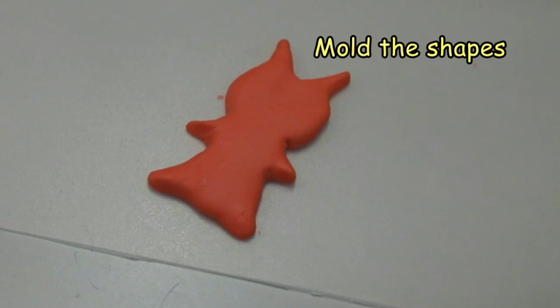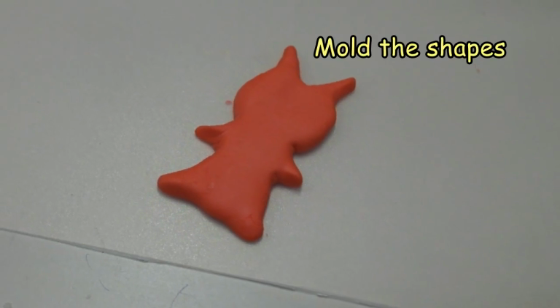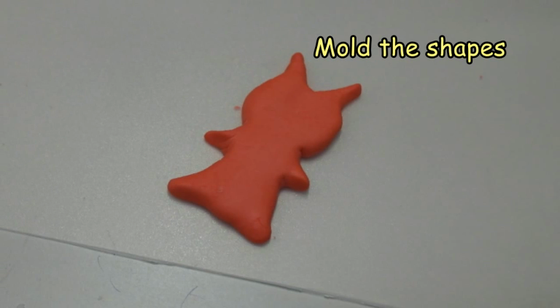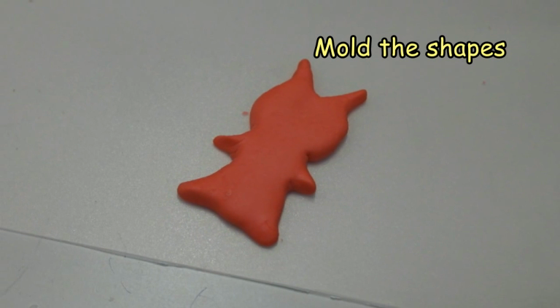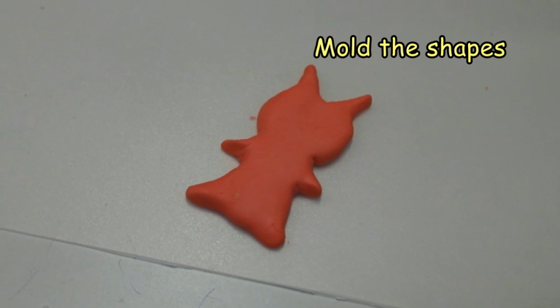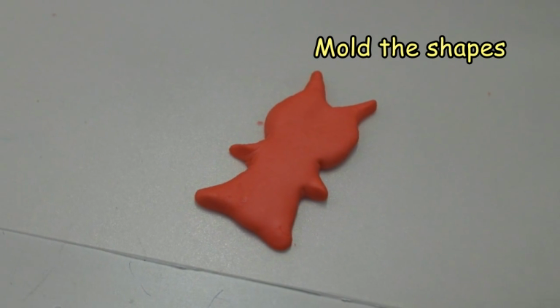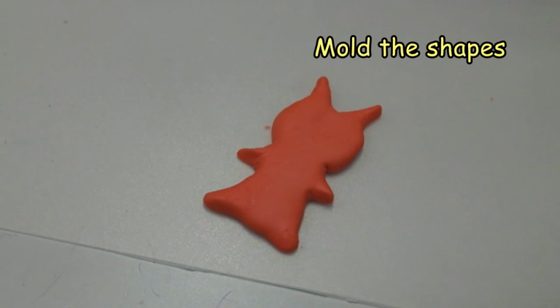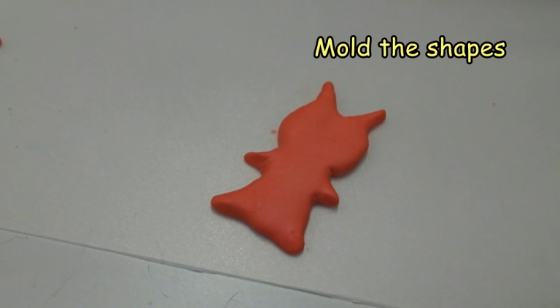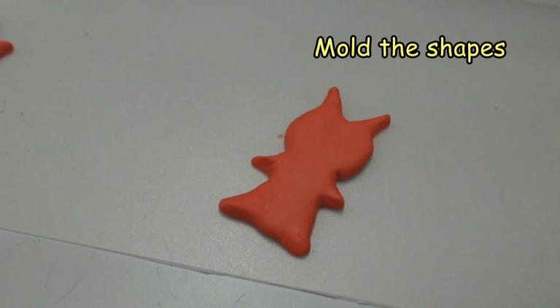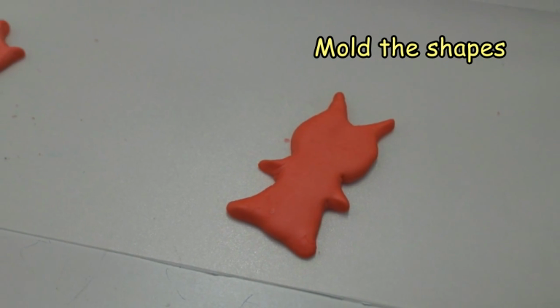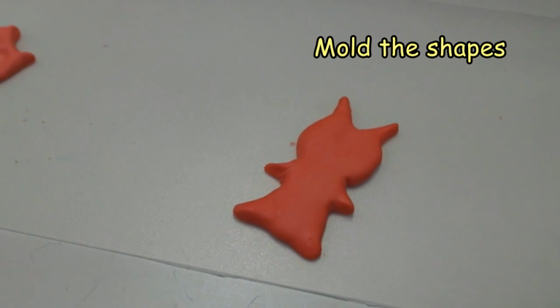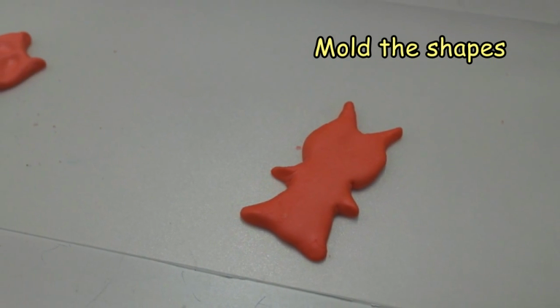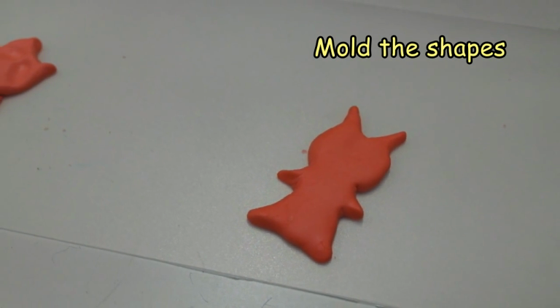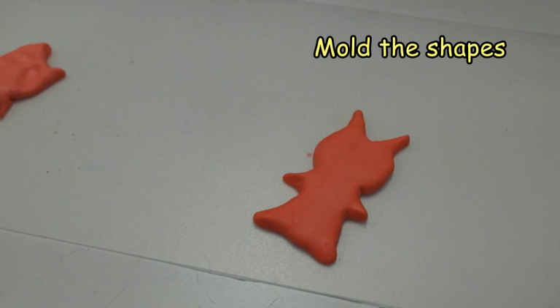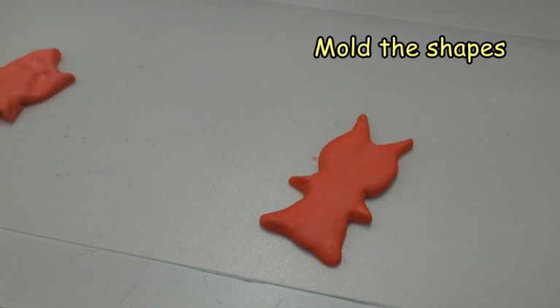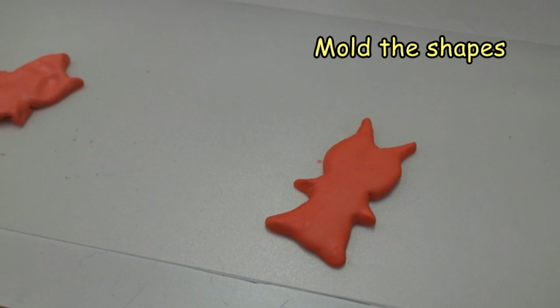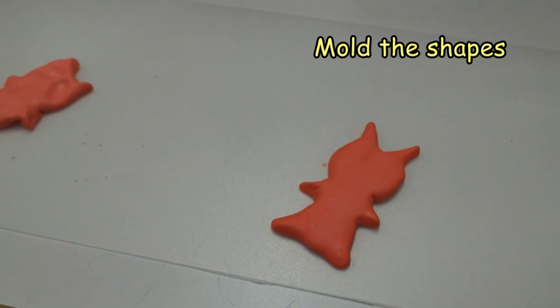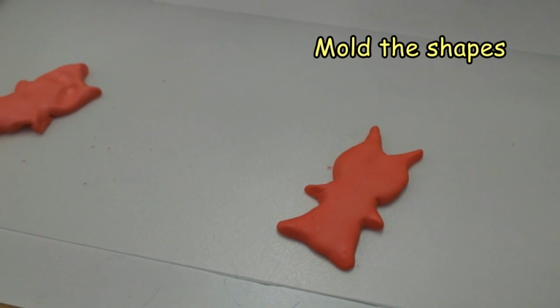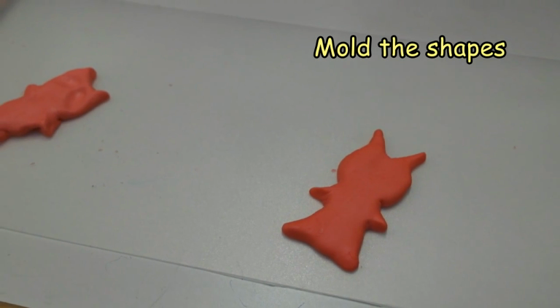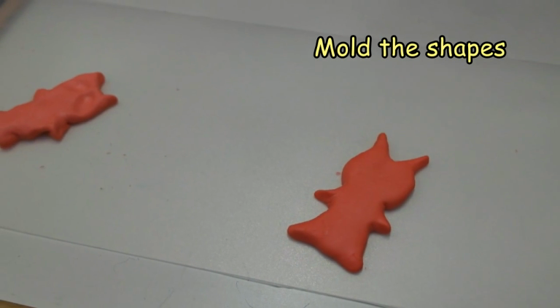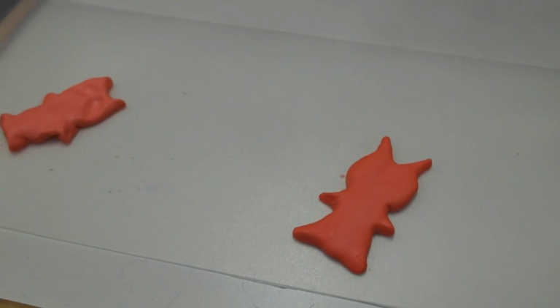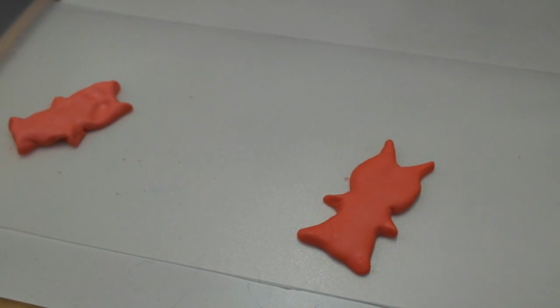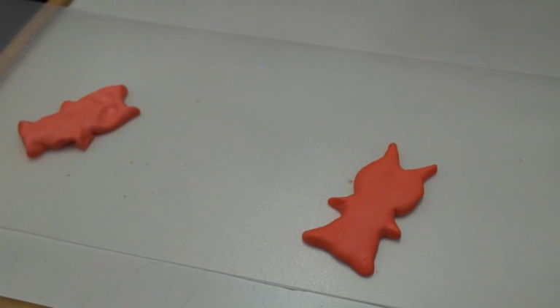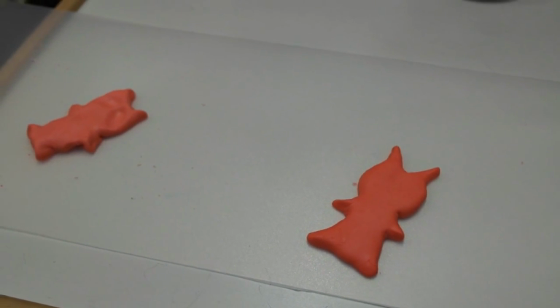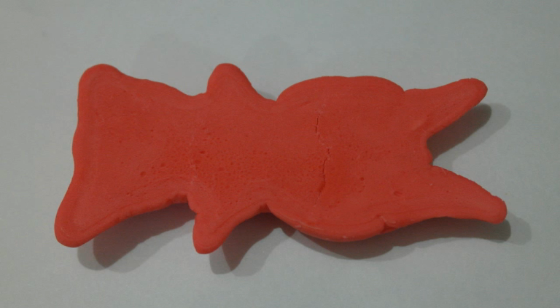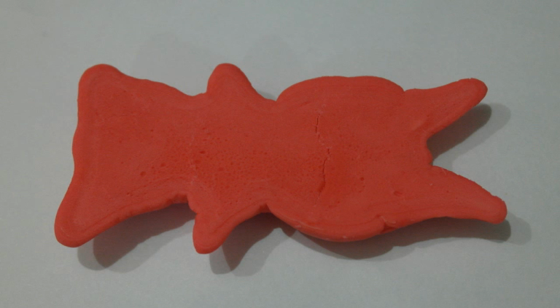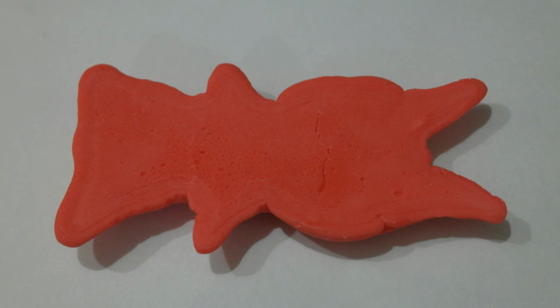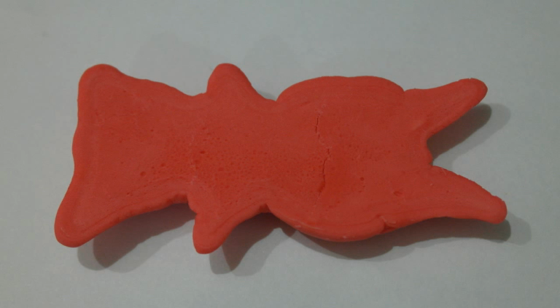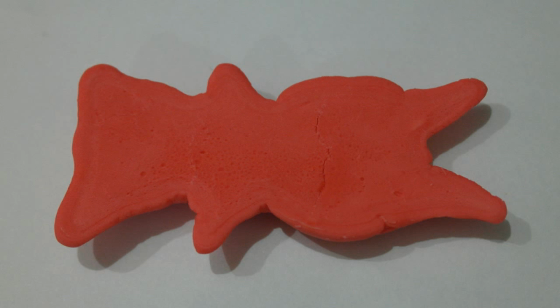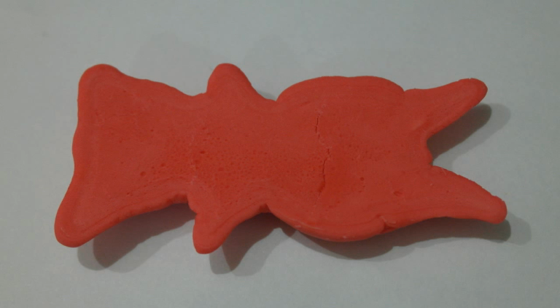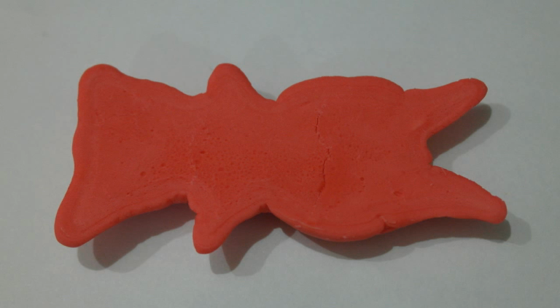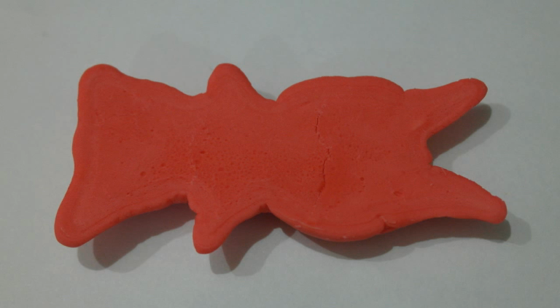Now we're ready to start molding the figurine. The recipe I used this time didn't actually hold its form very well, so I ended up making a flat figurine. You're going to need to let this dry for about a day. I only noticed a little bit of shrinkage on the opposite side.